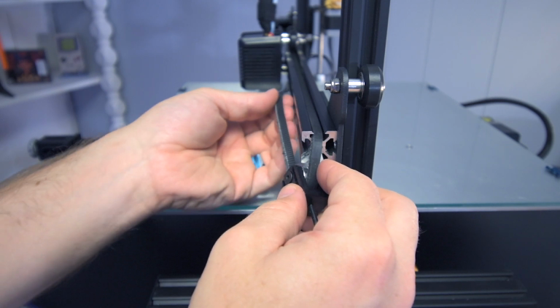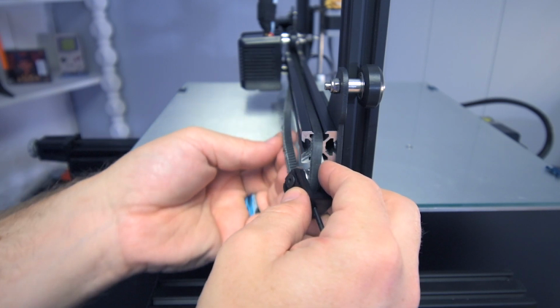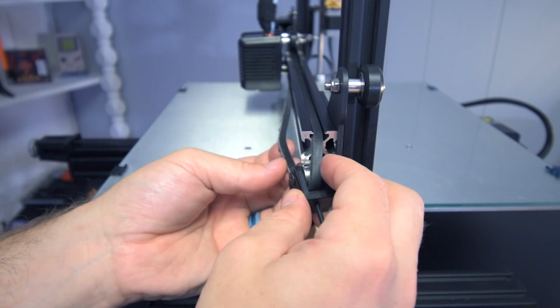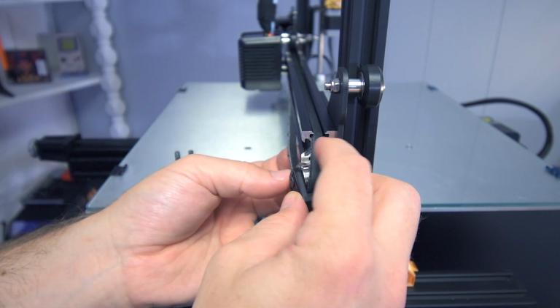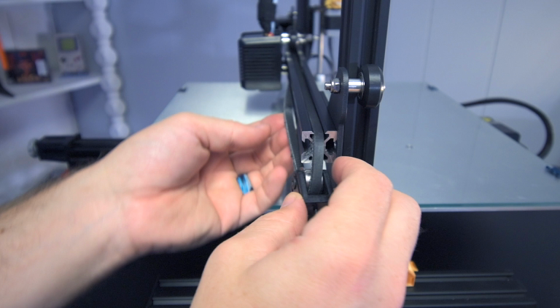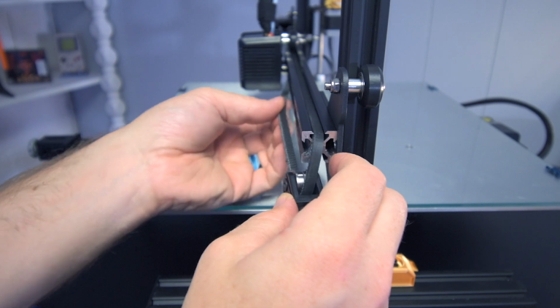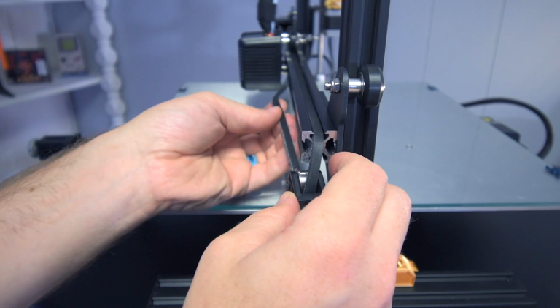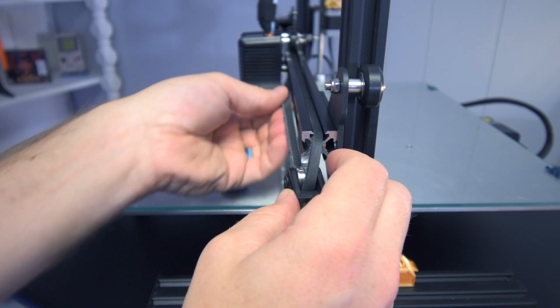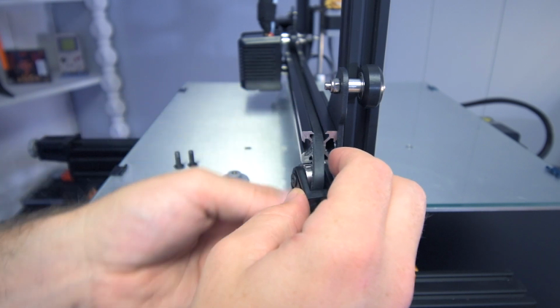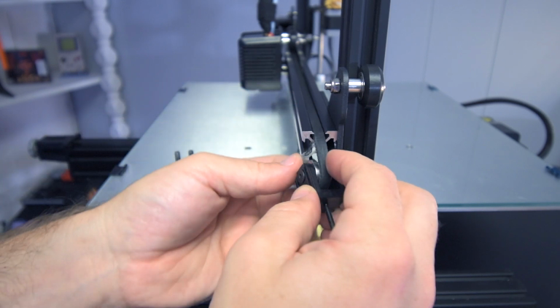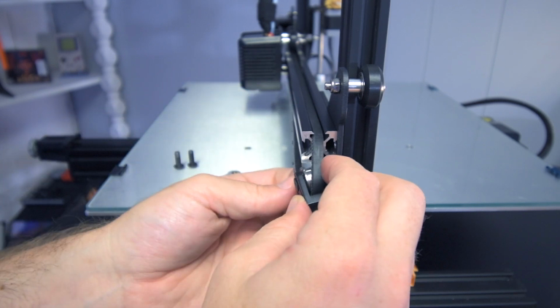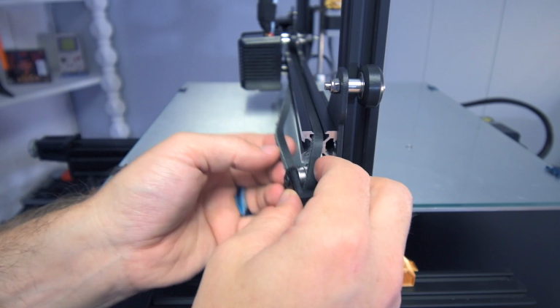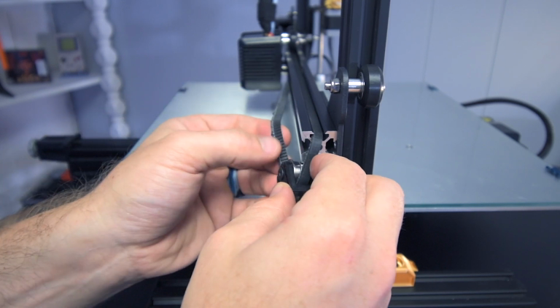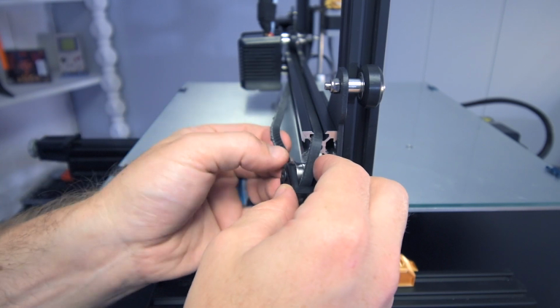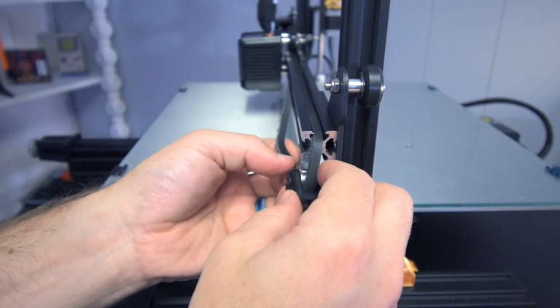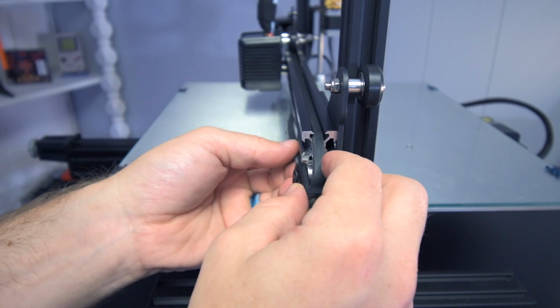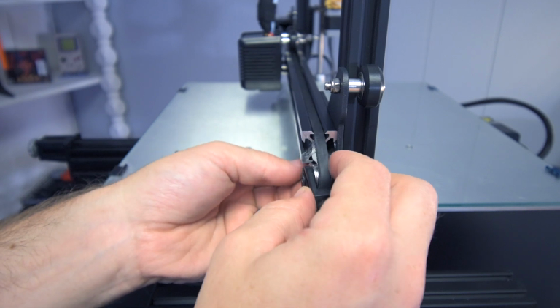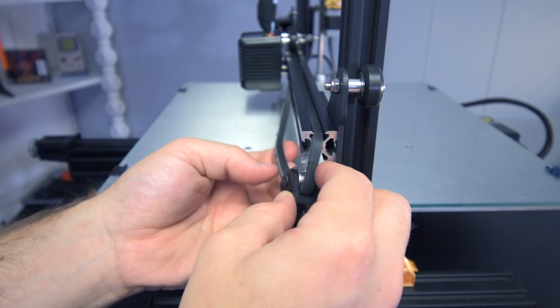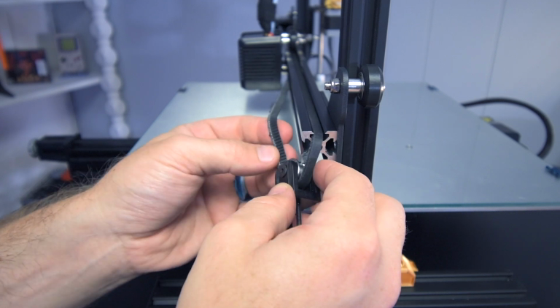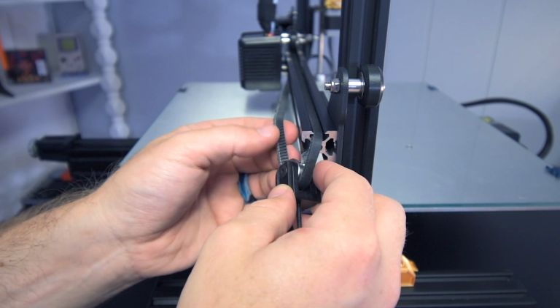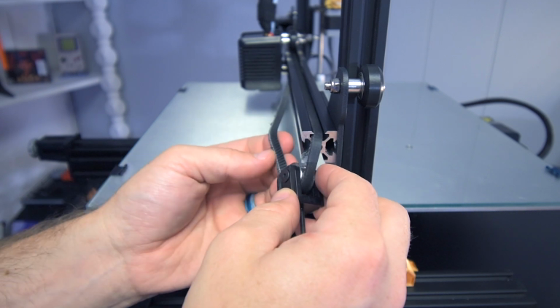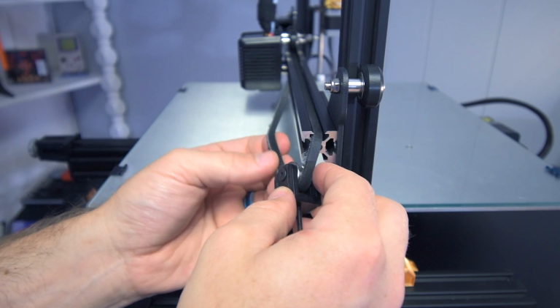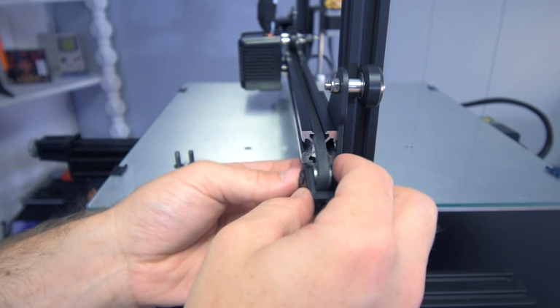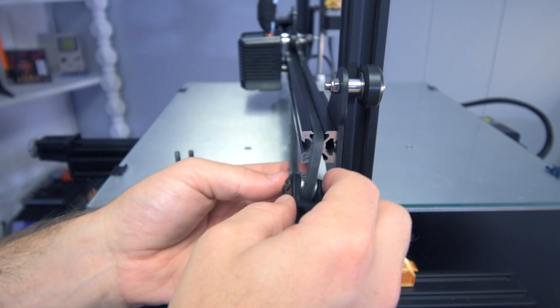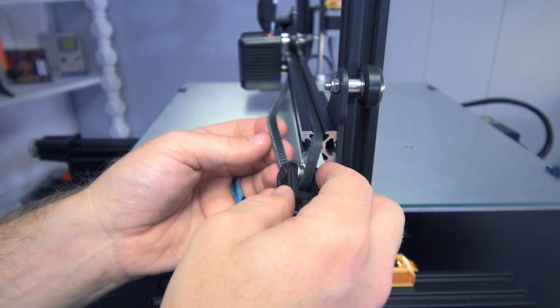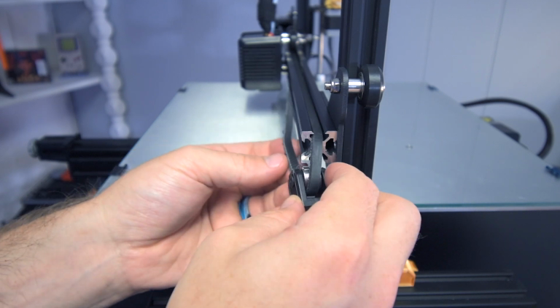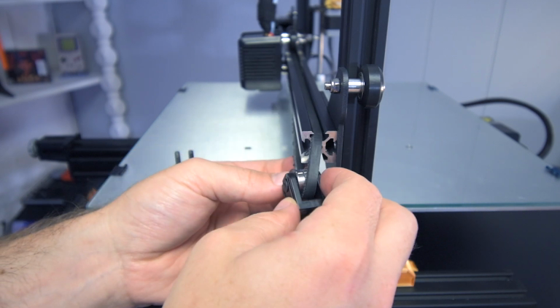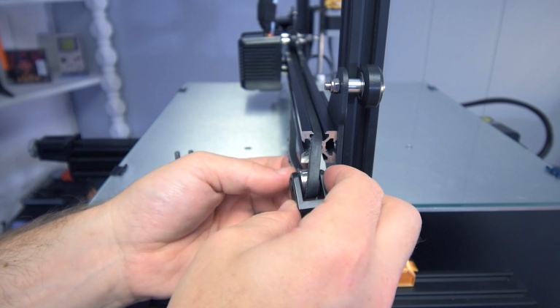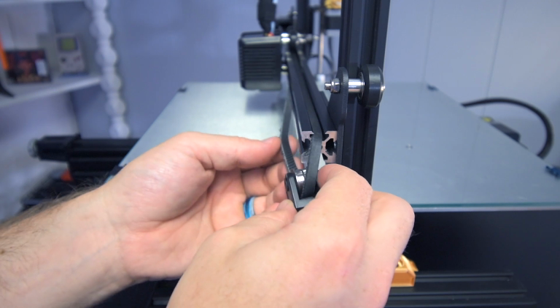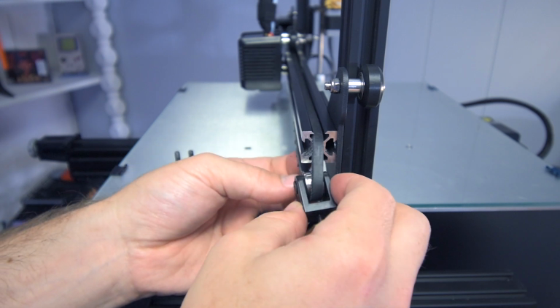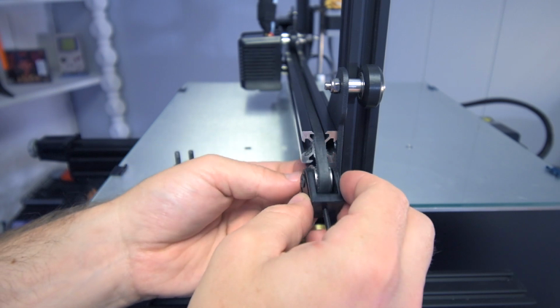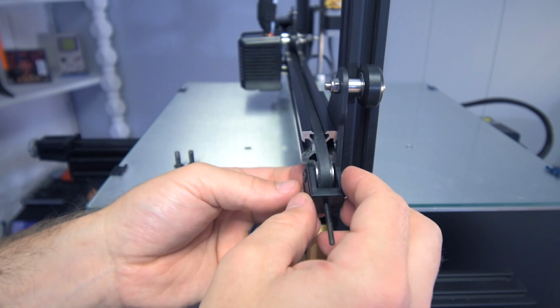Luckily I caught it soon enough. This will still be okay because there's no gear on this side that's needed for these teeth. But if I didn't catch this soon enough, I'm assuming this belt would just be ruined after some time.